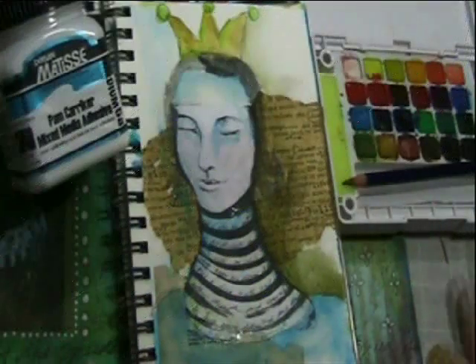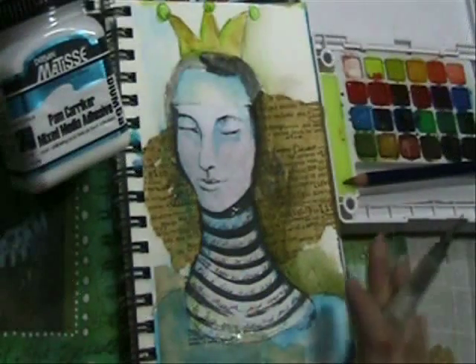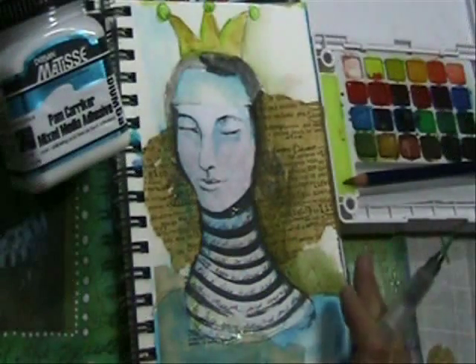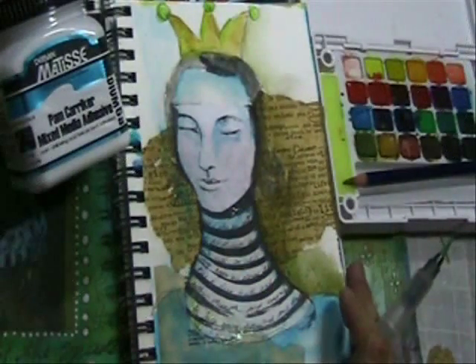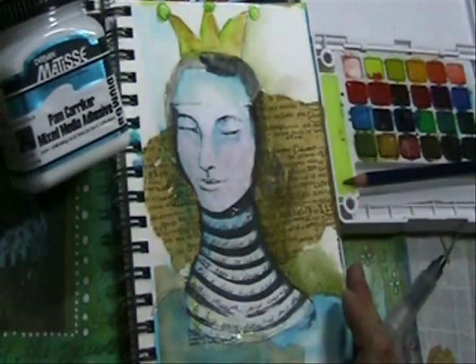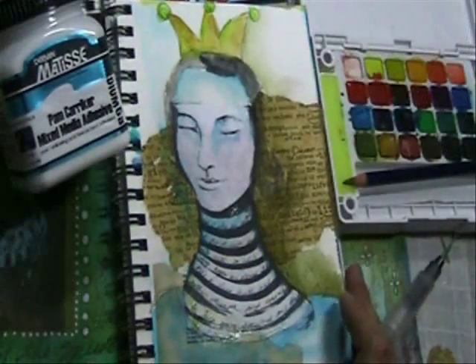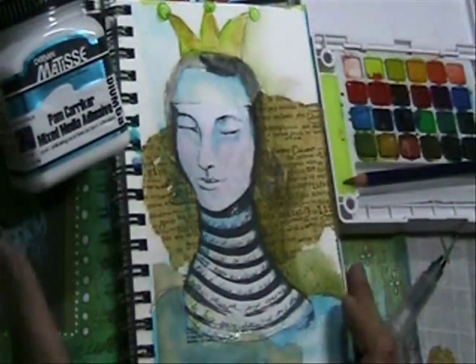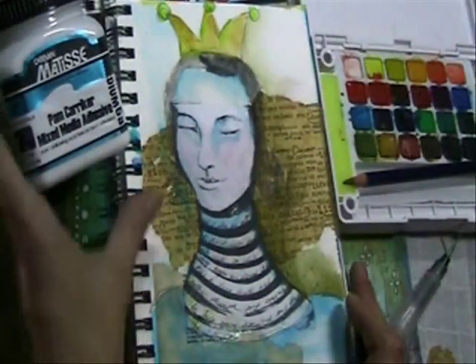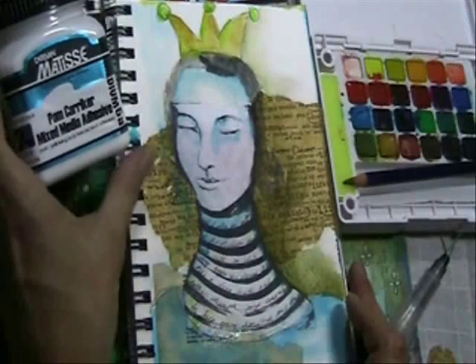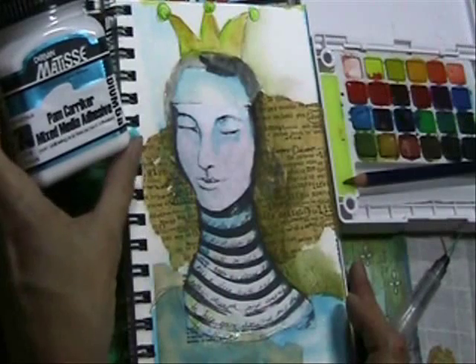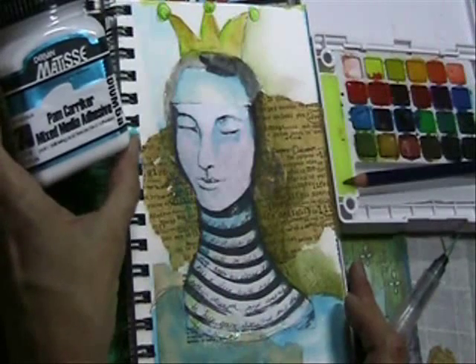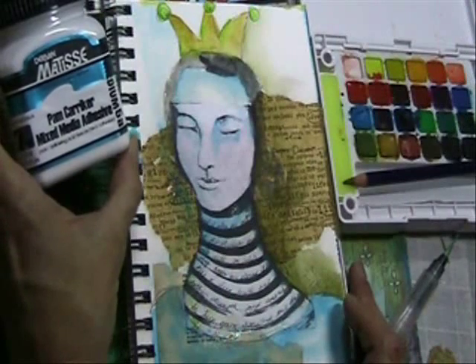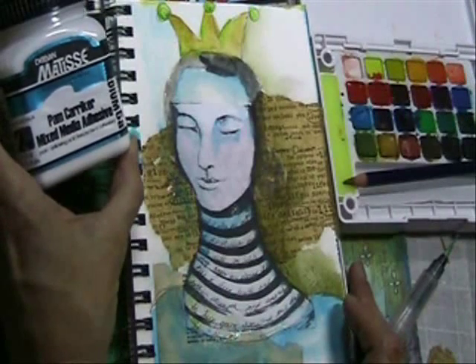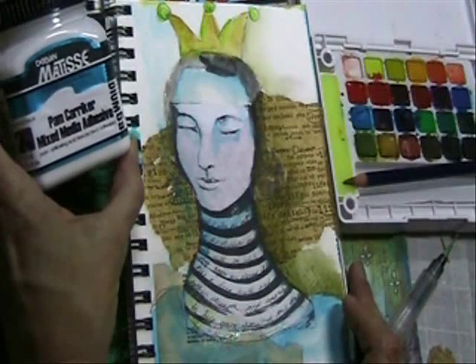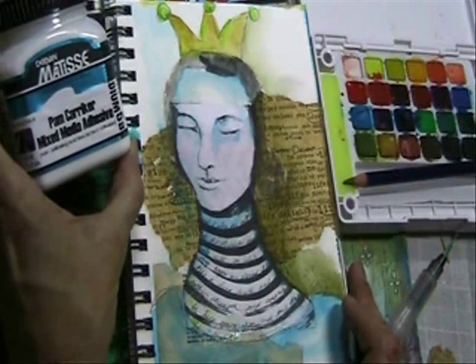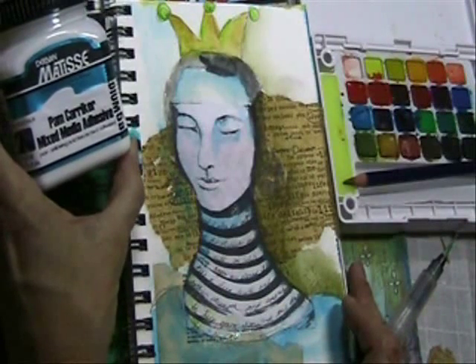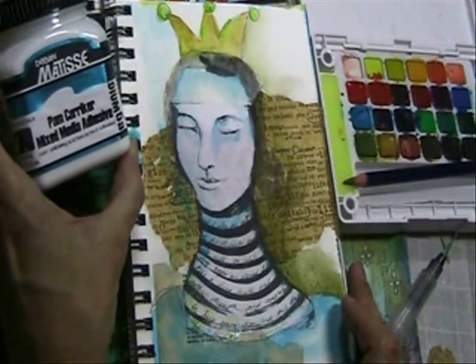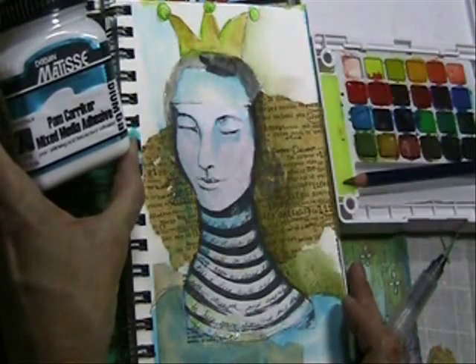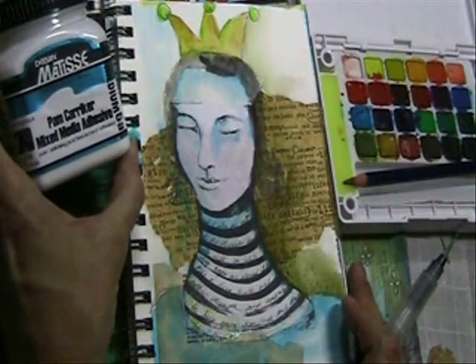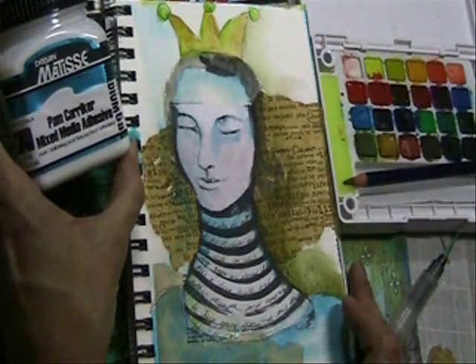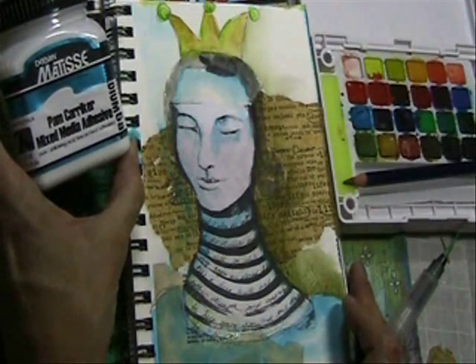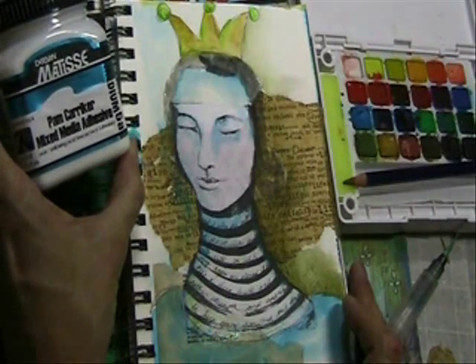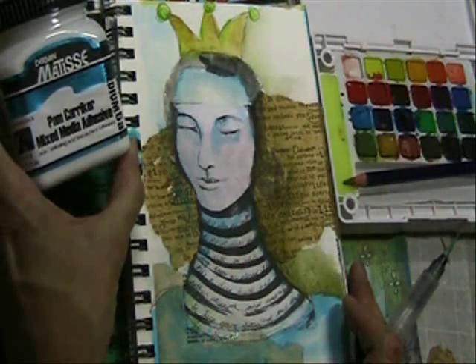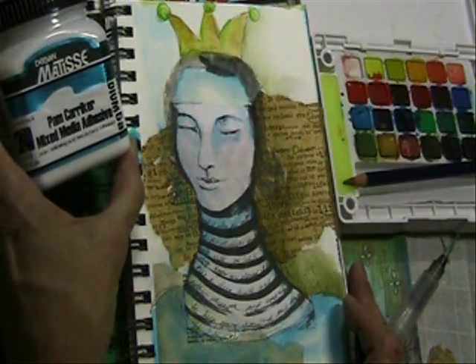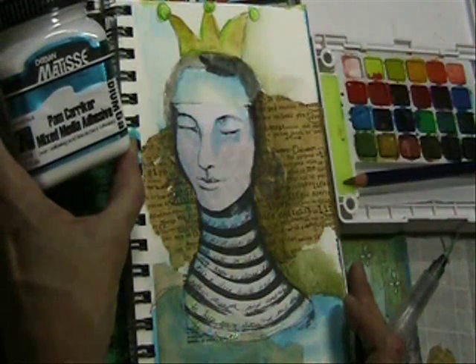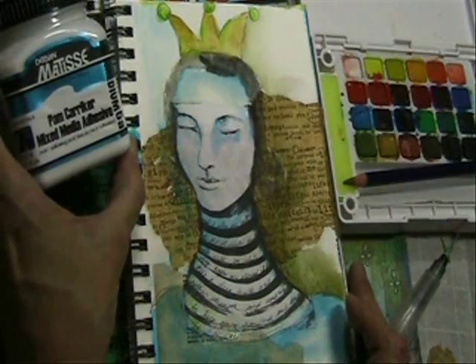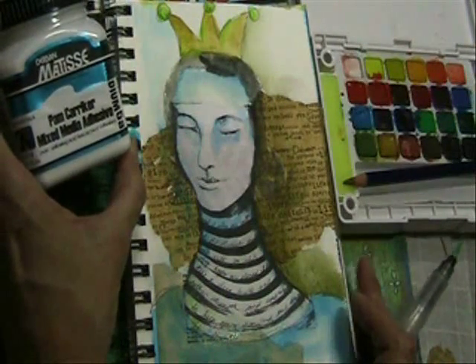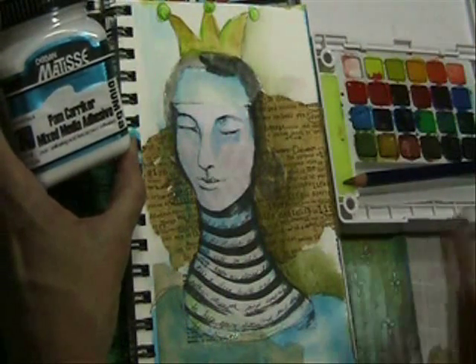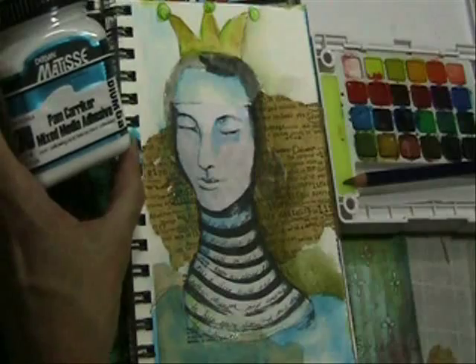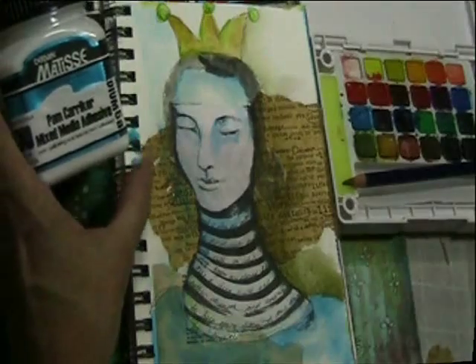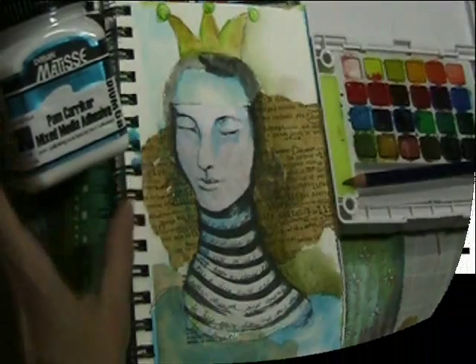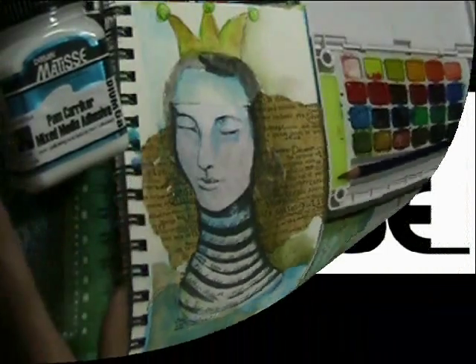So those are a few of the media that work very nicely over the top of mixed media adhesive. There you have Pam Carriker's Mixed Media Adhesive by Dura Van Matisse. Thanks for watching.